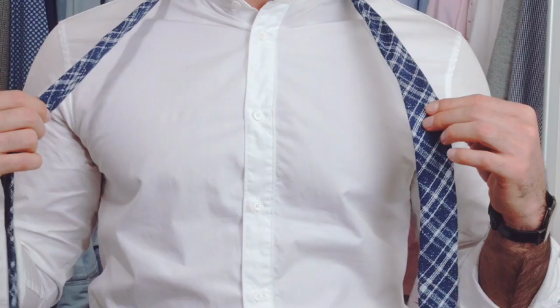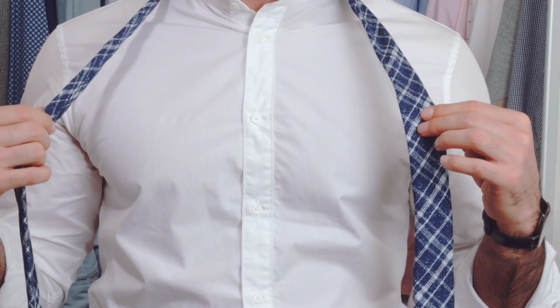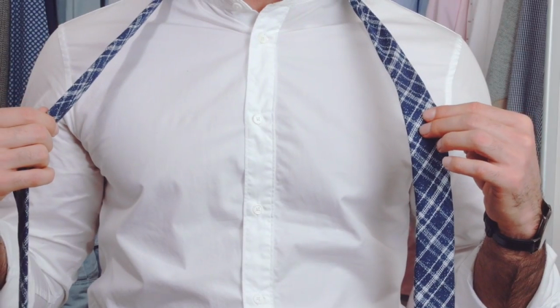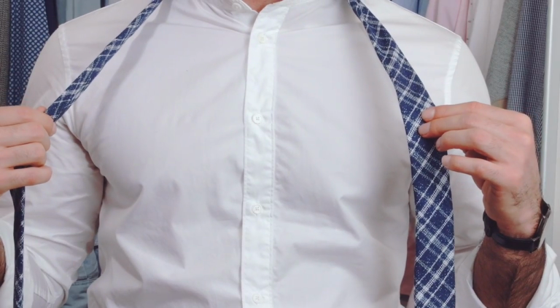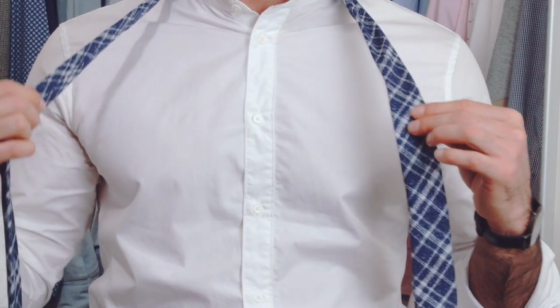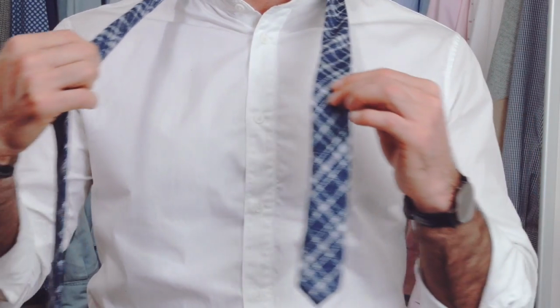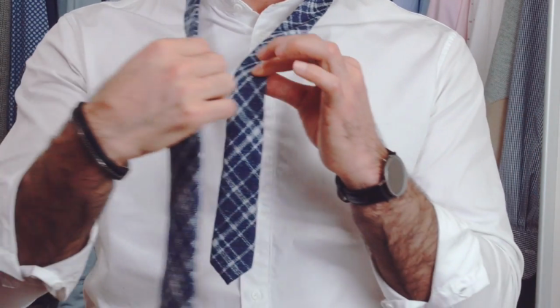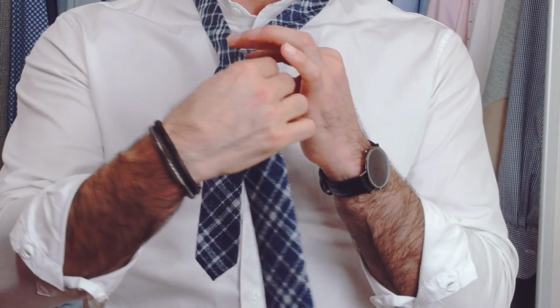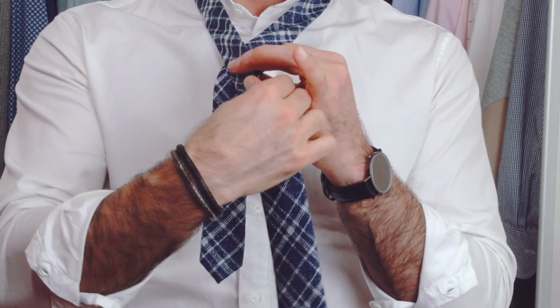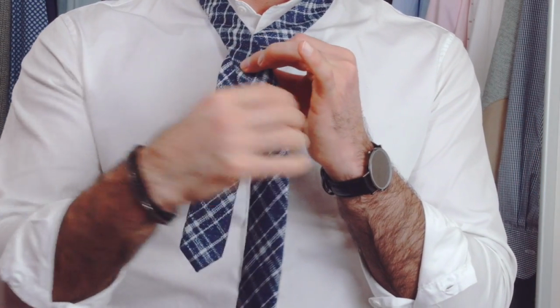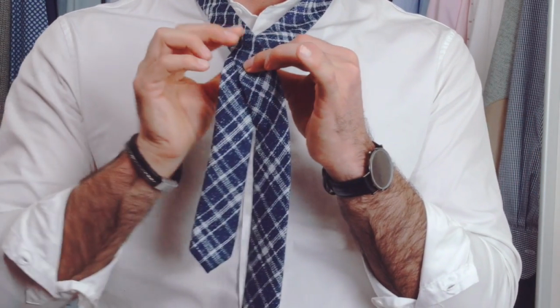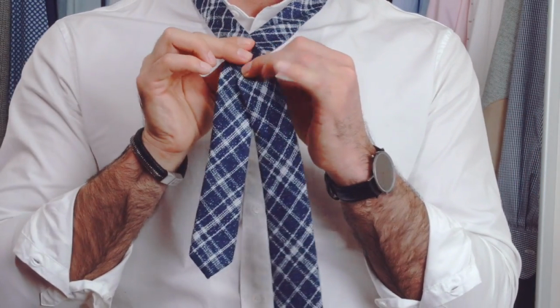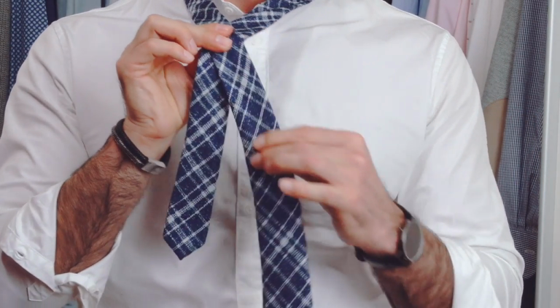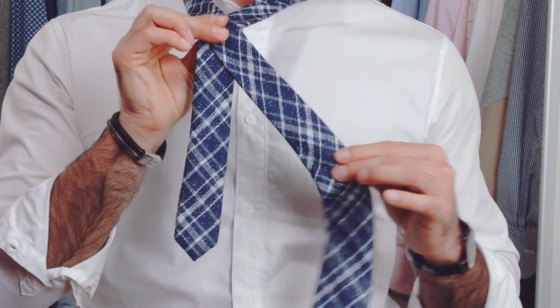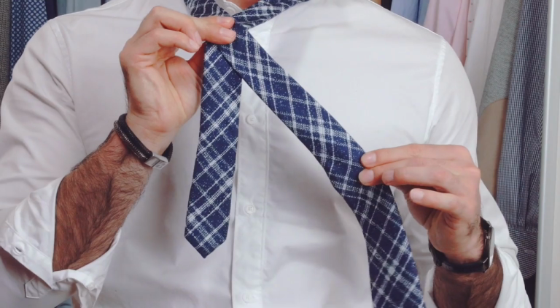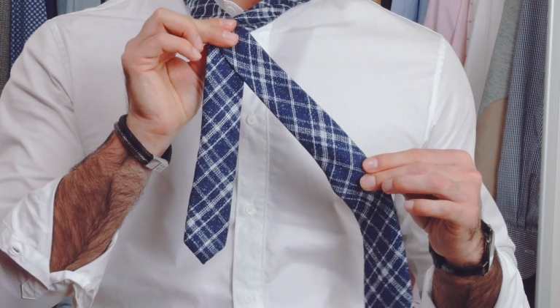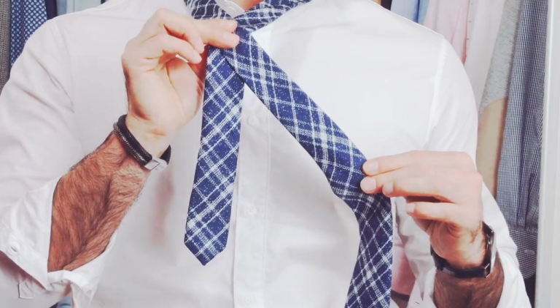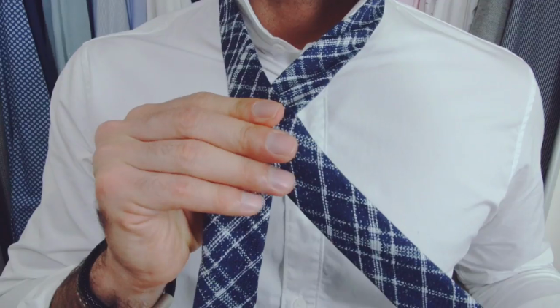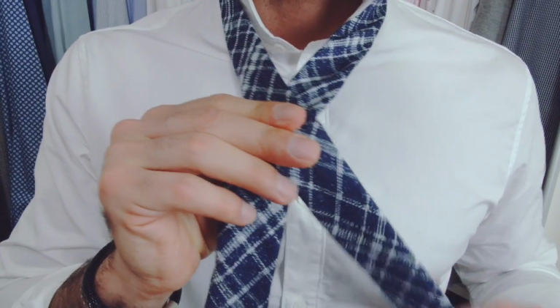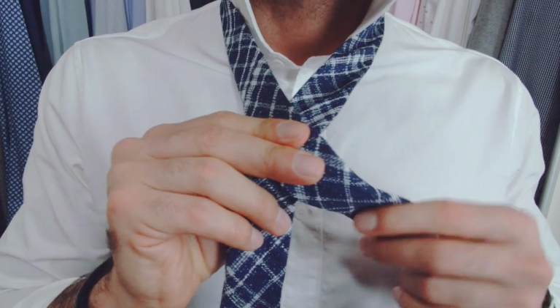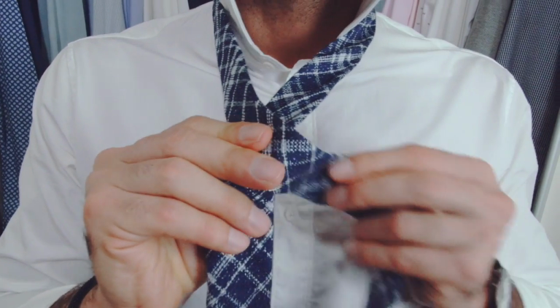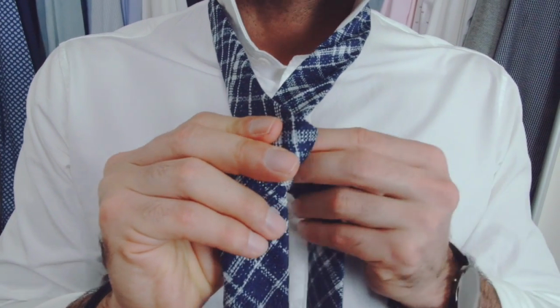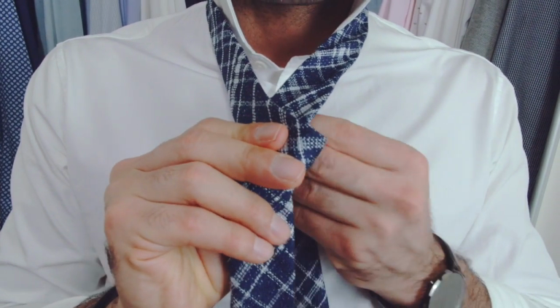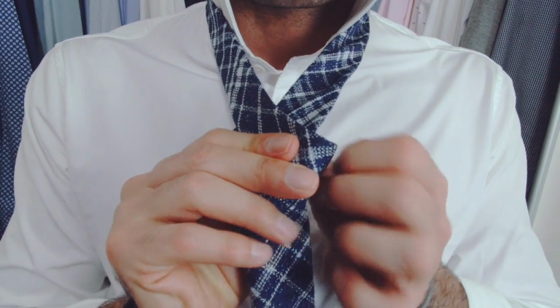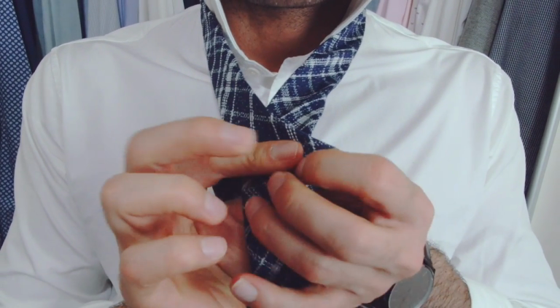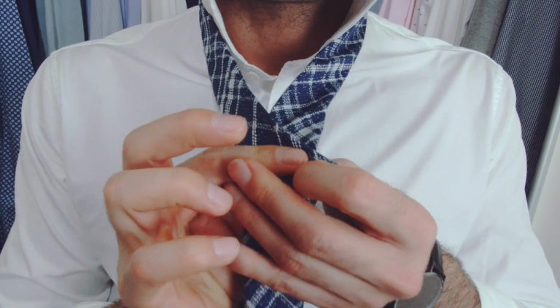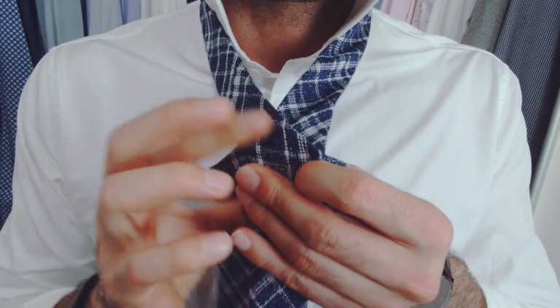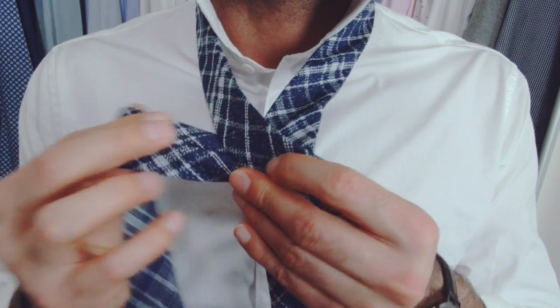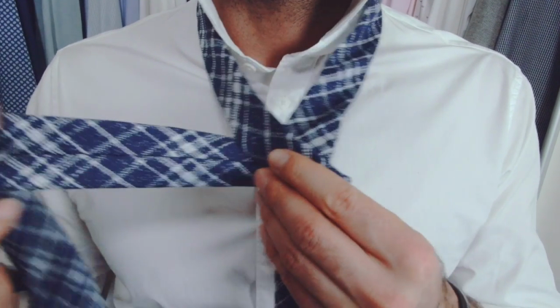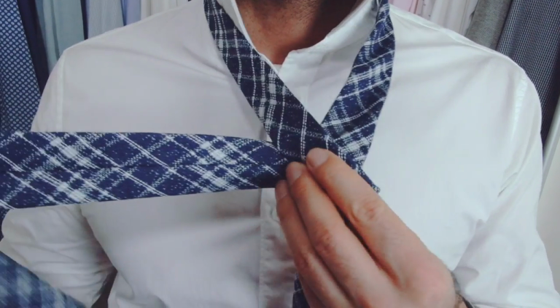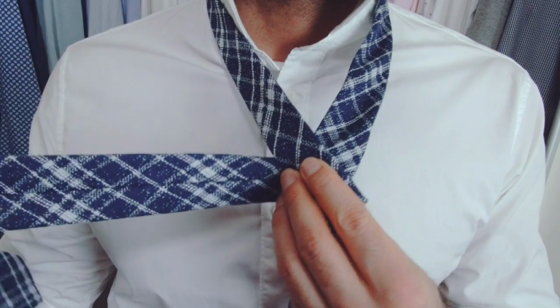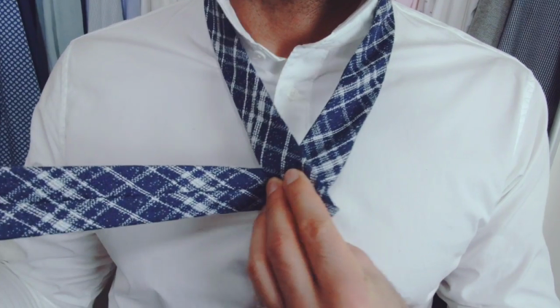Place the wide side over the thin side, holding both ends like this. Wrap the wide side behind, keeping your fingers on the fold you are making.